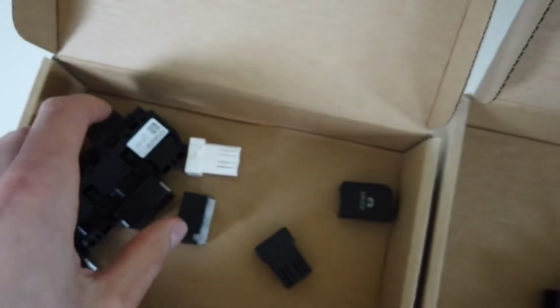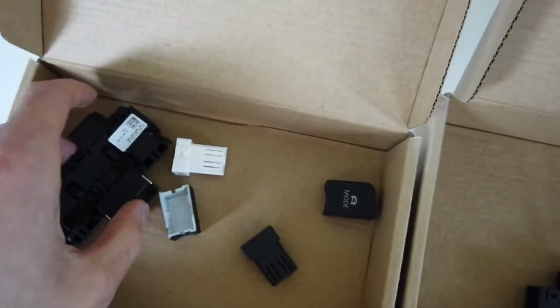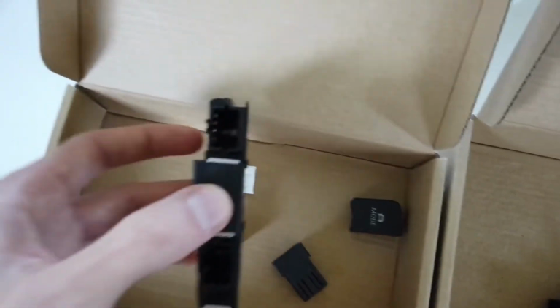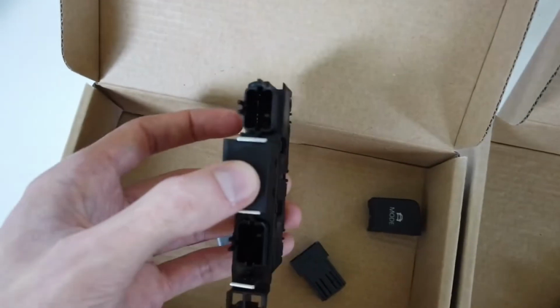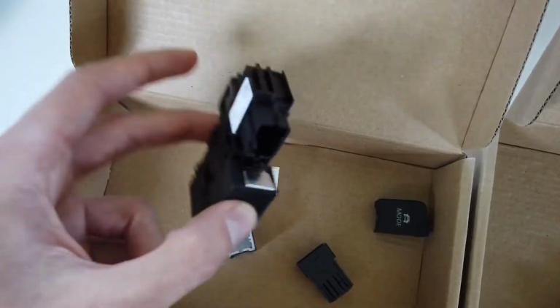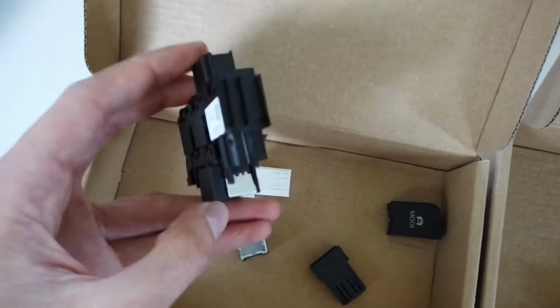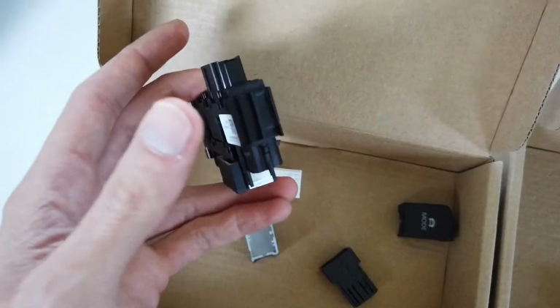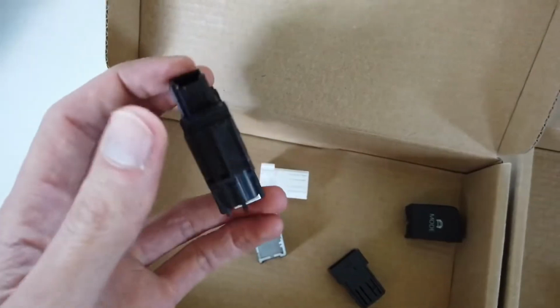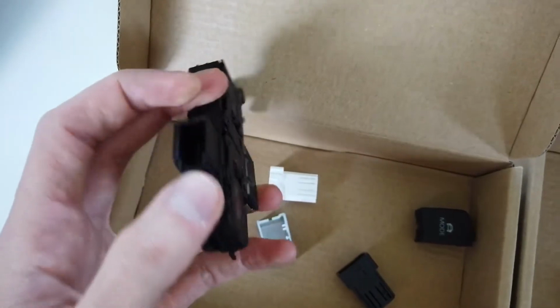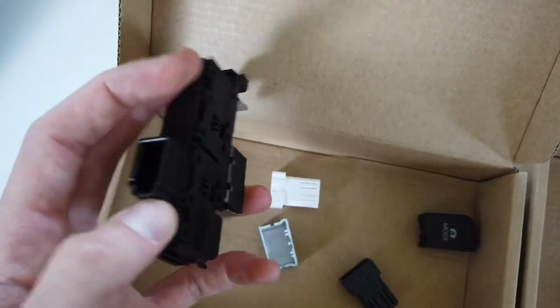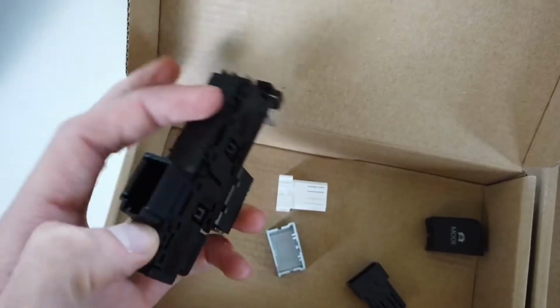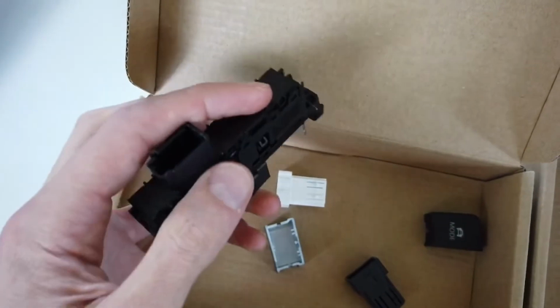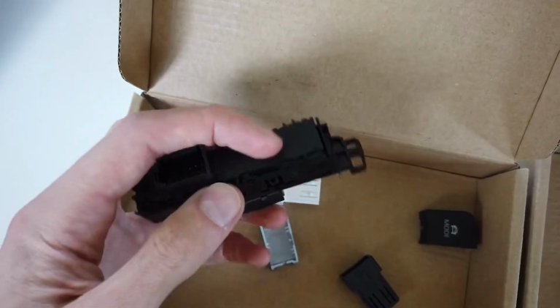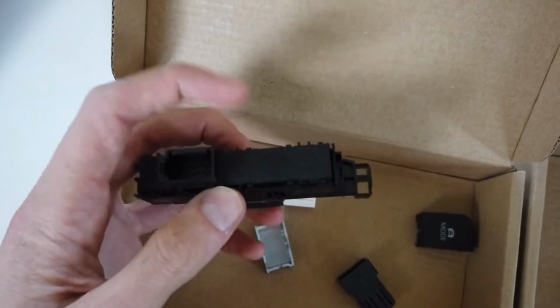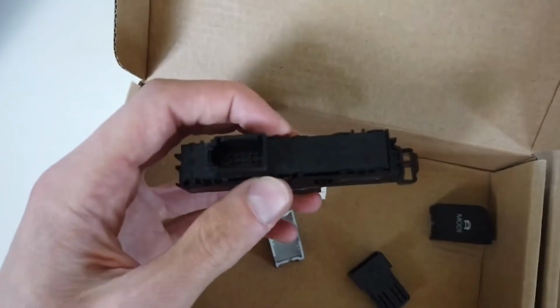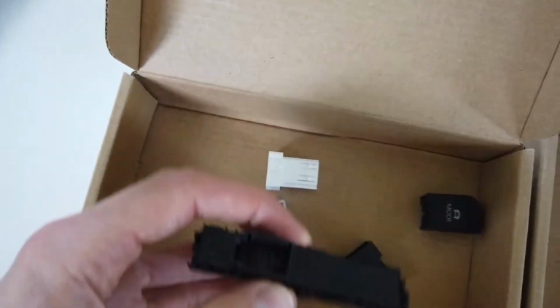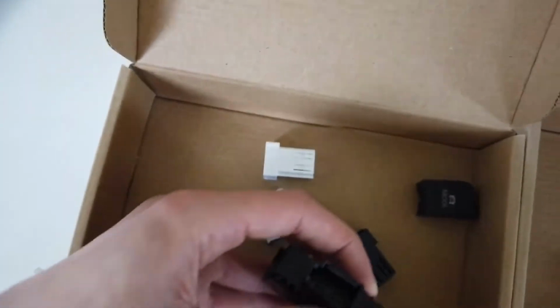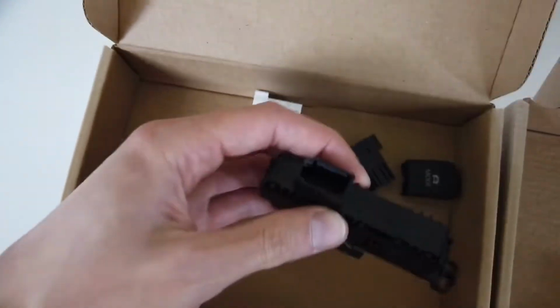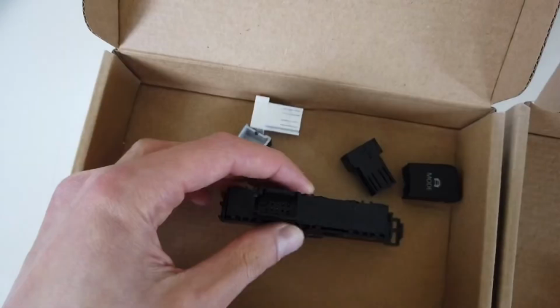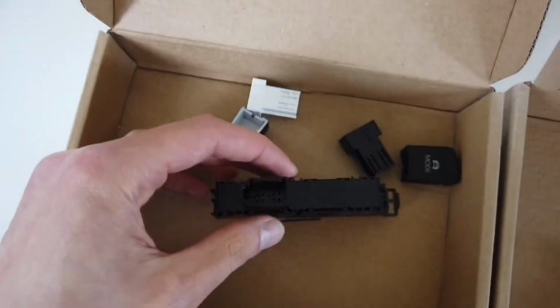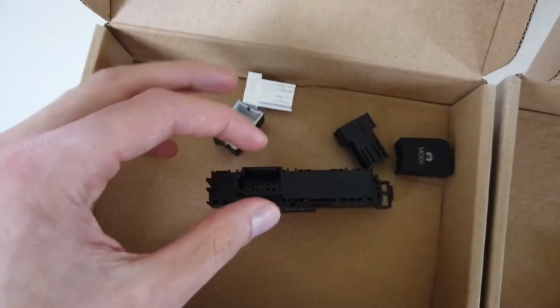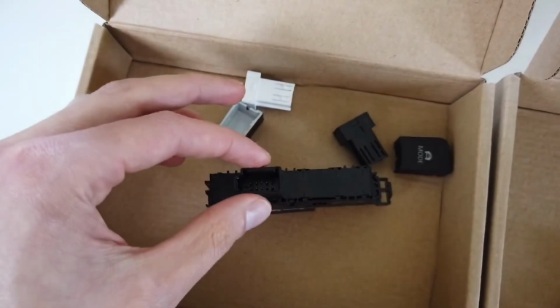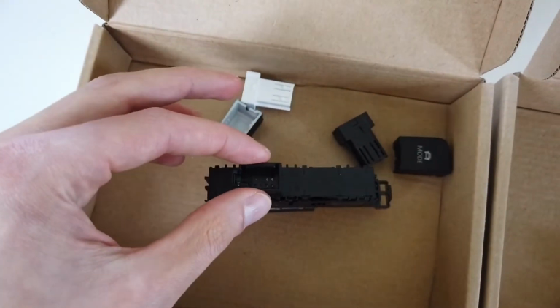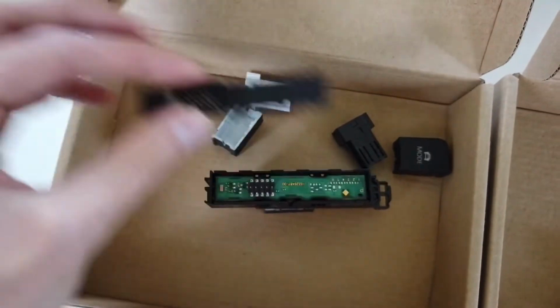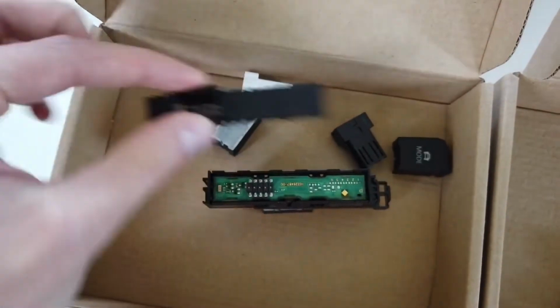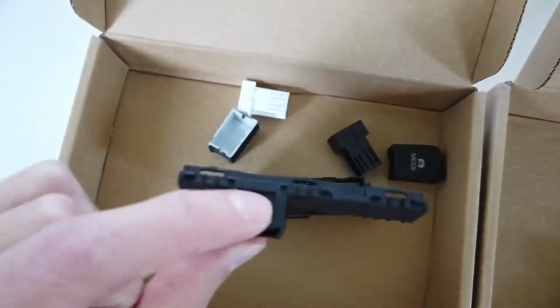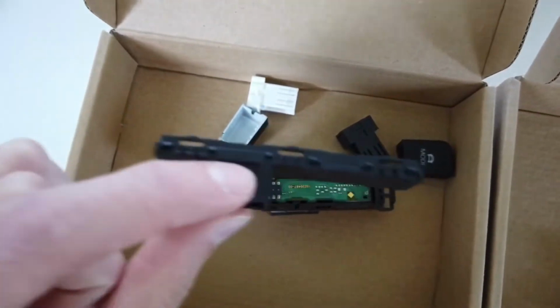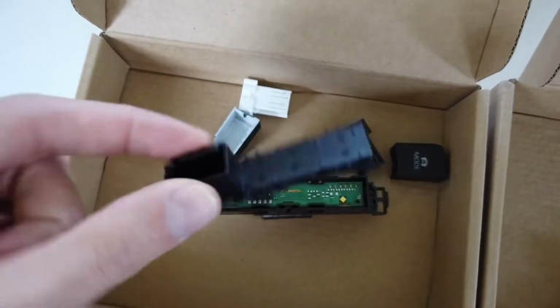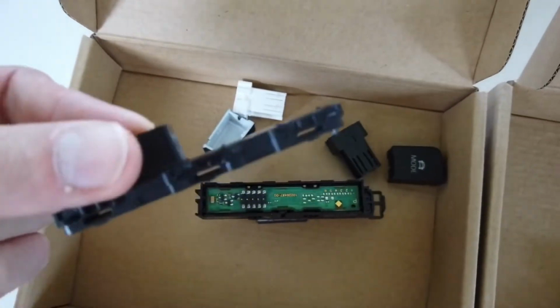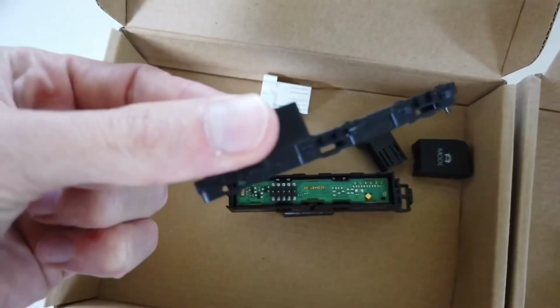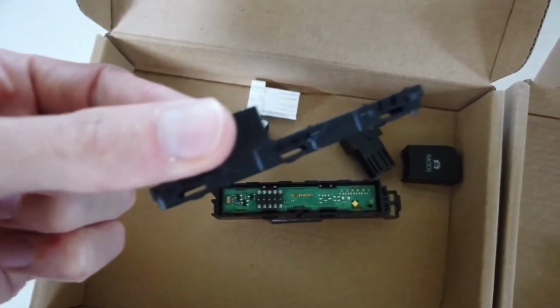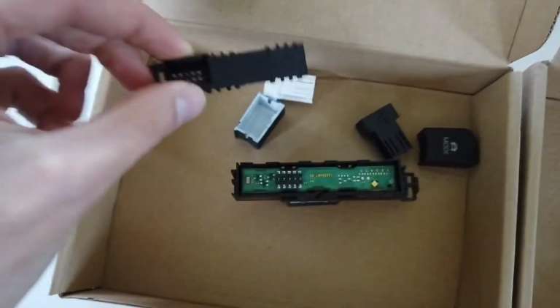With those removed, you can also remove this plastic cover from the connector side — six latches as well.